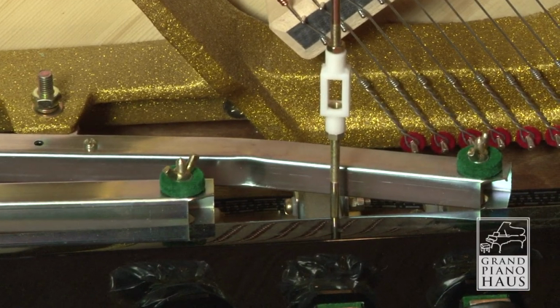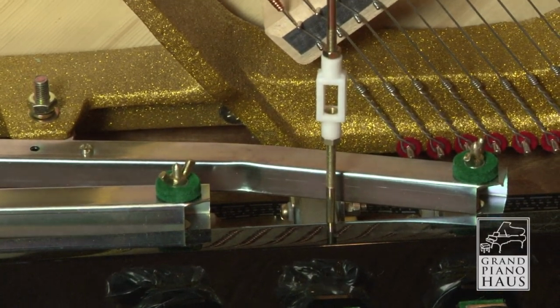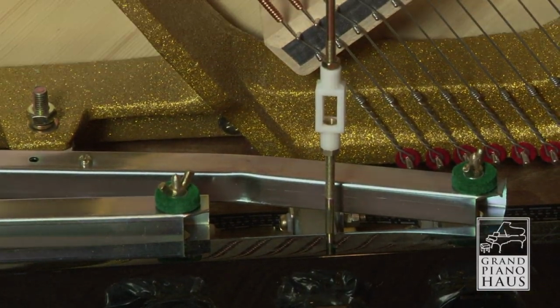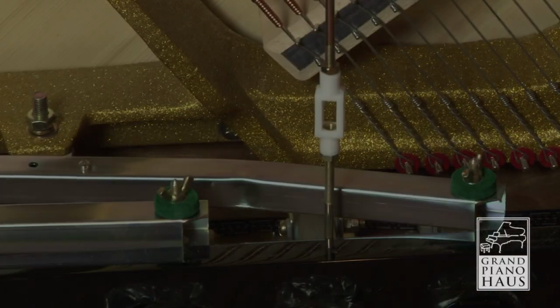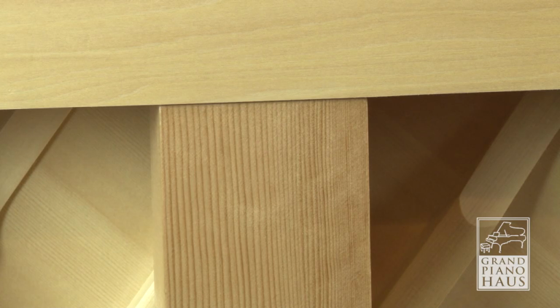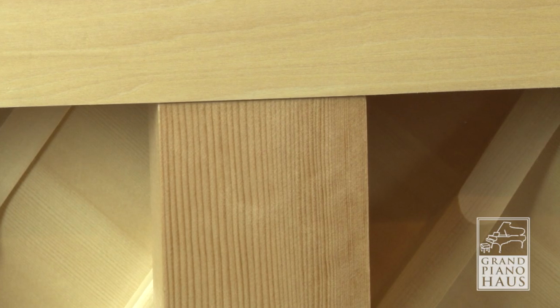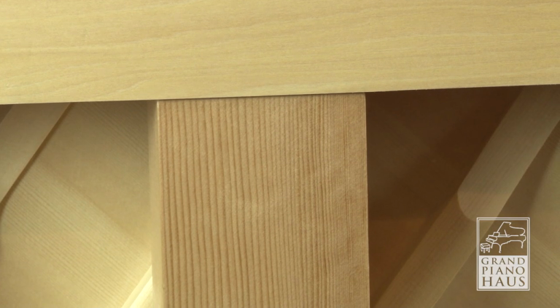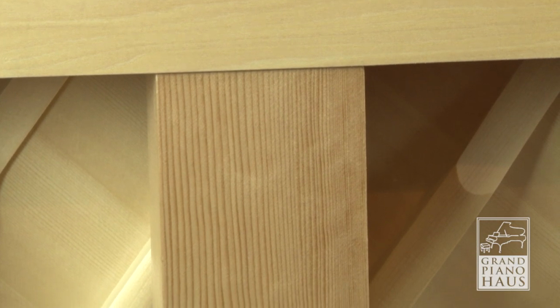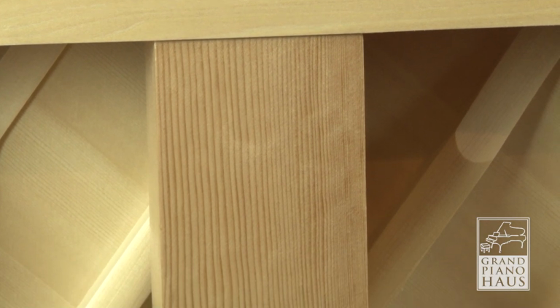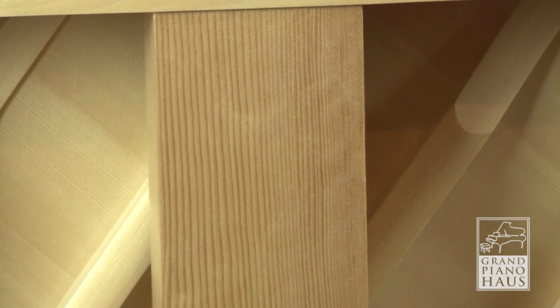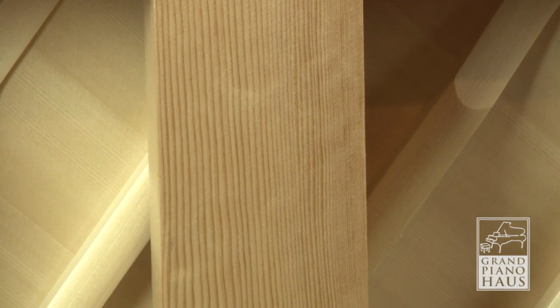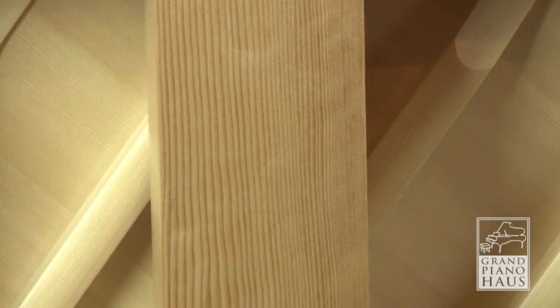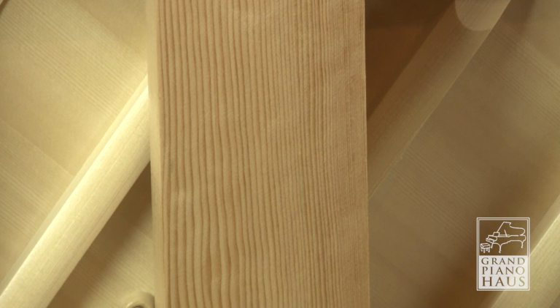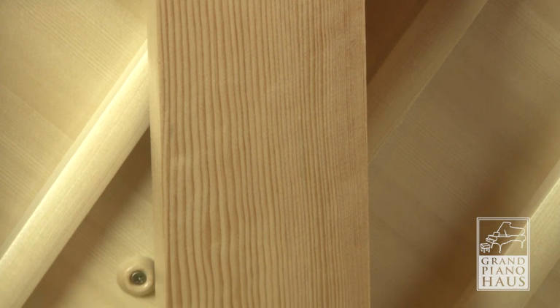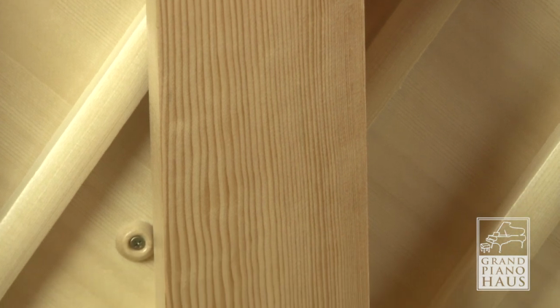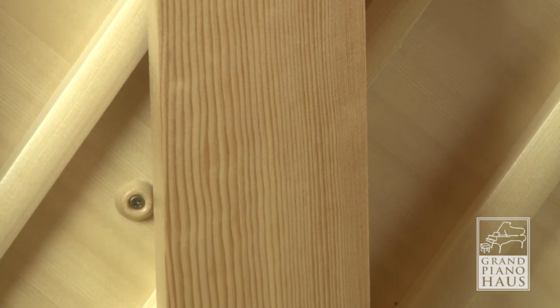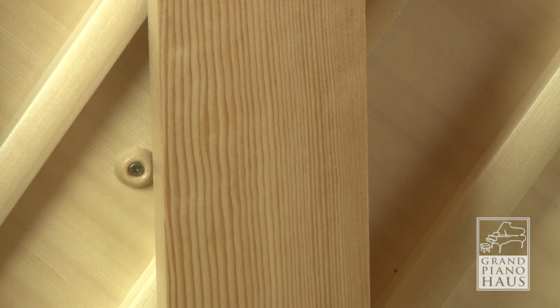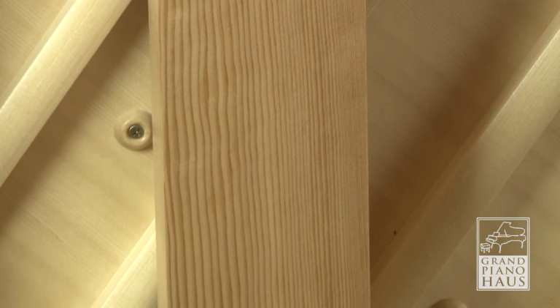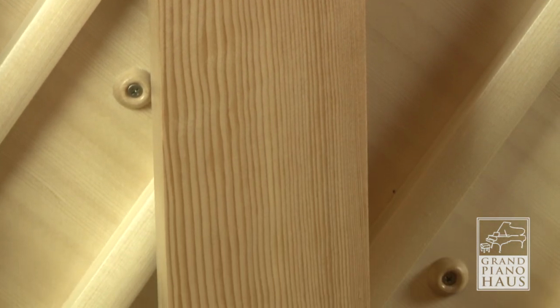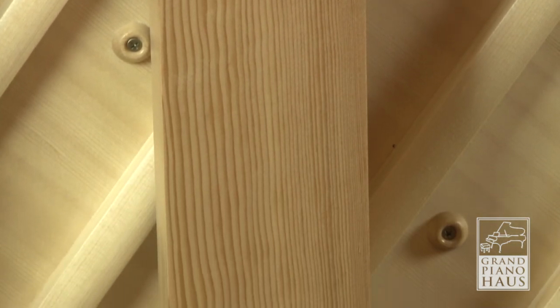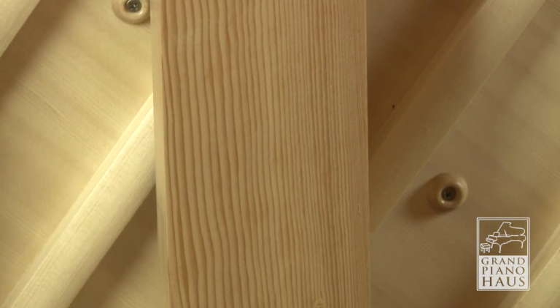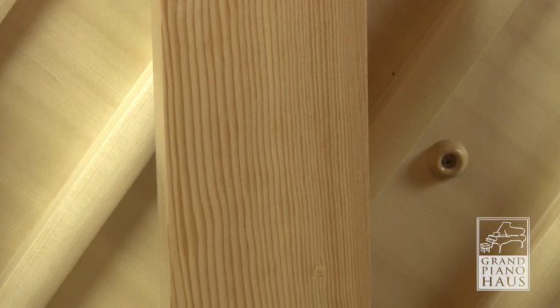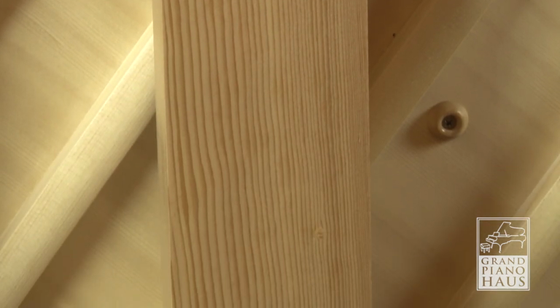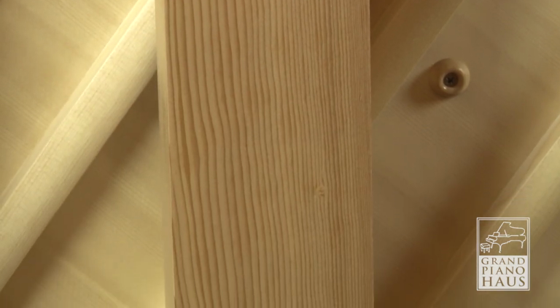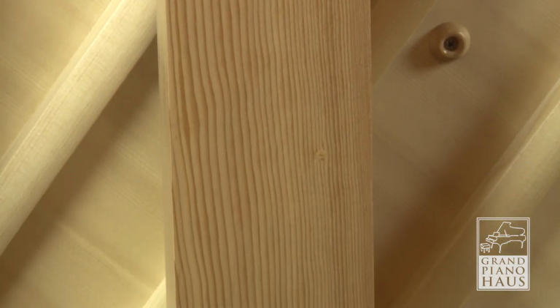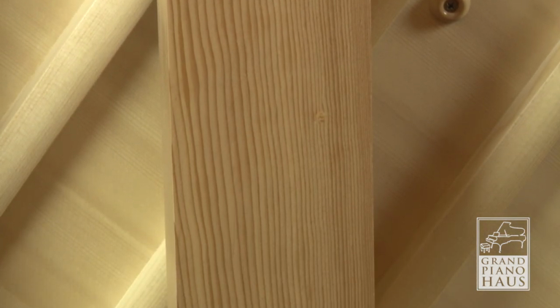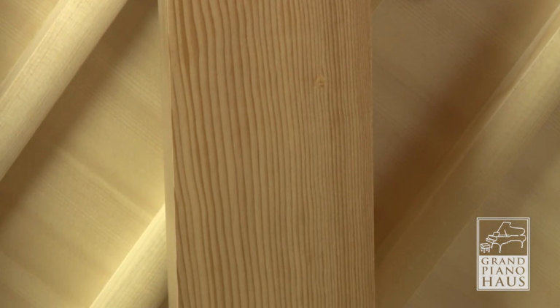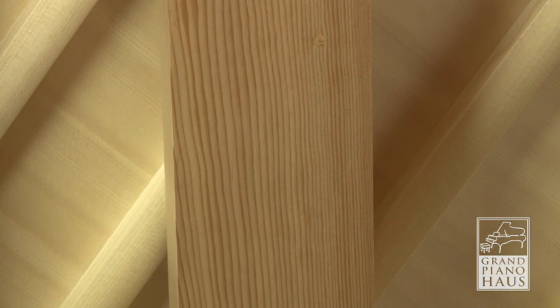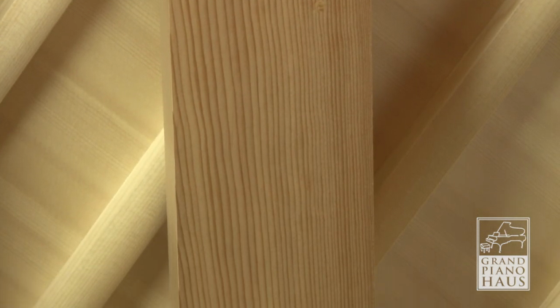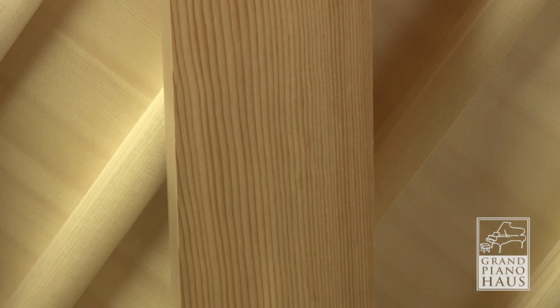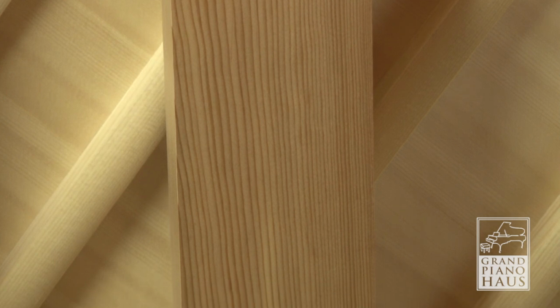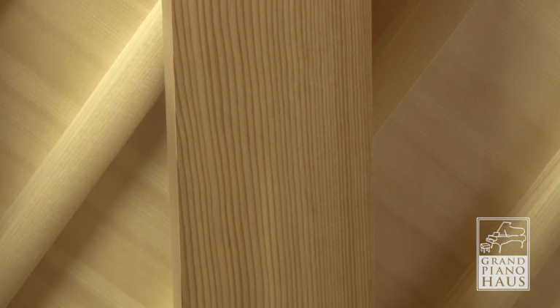The newly designed Pearl River Prestige series produces the depth and resonance of much larger instruments at an extremely affordable price.